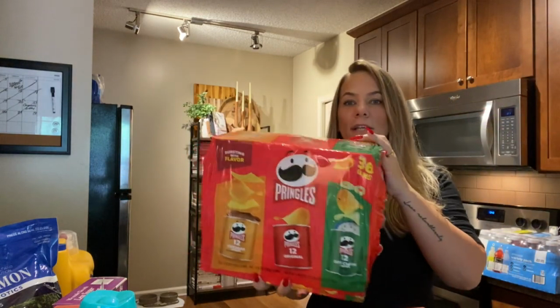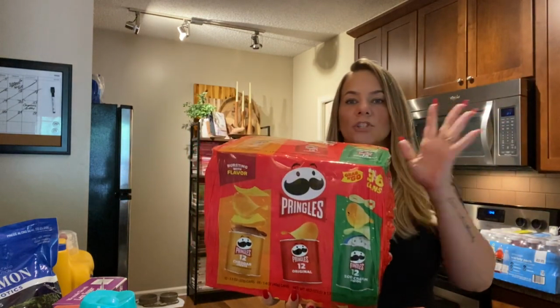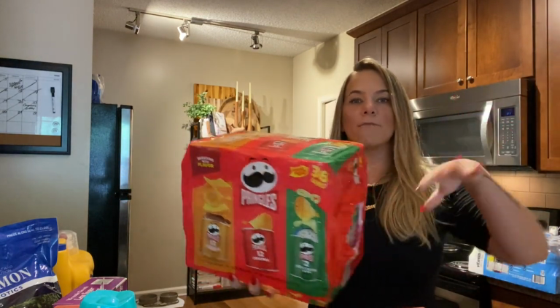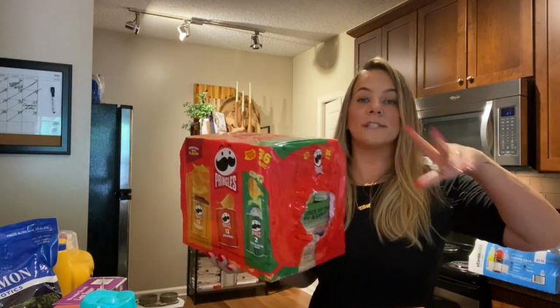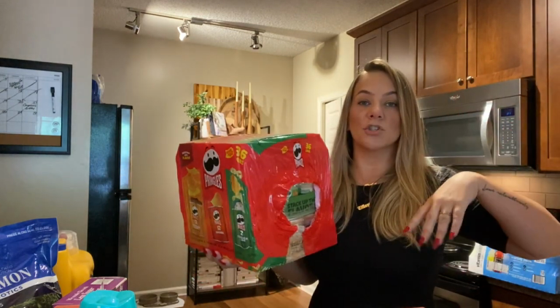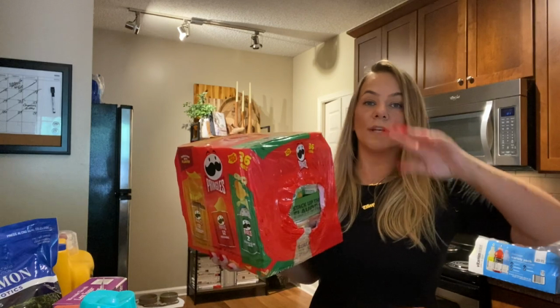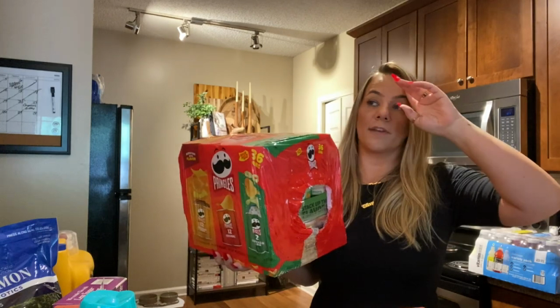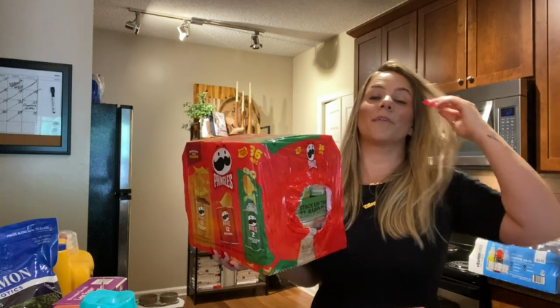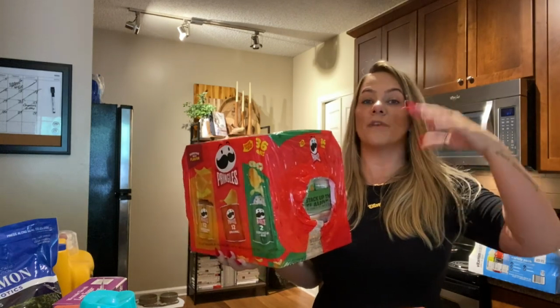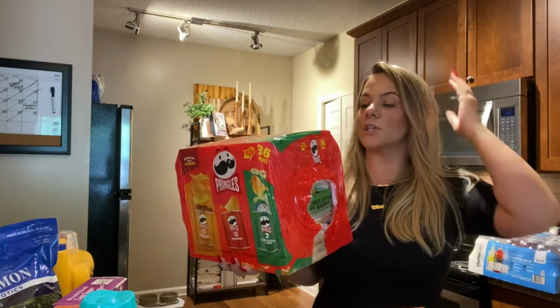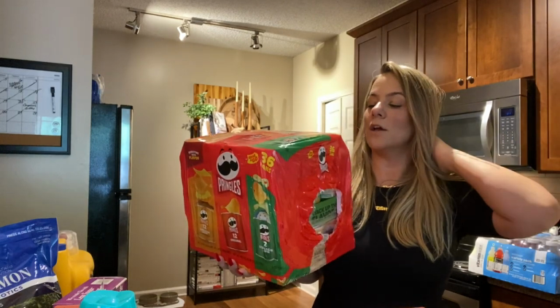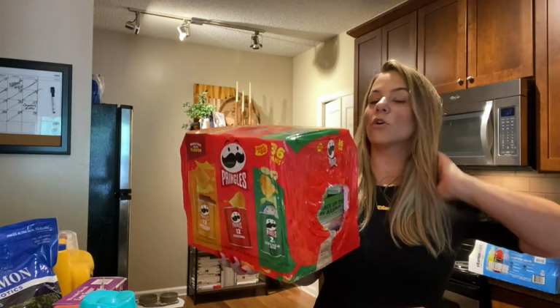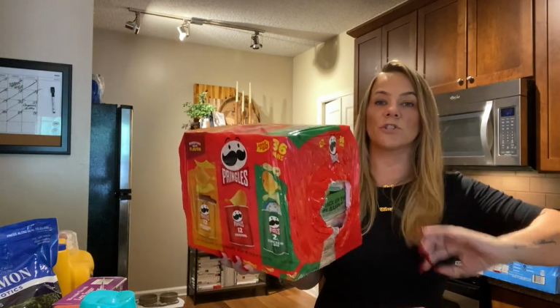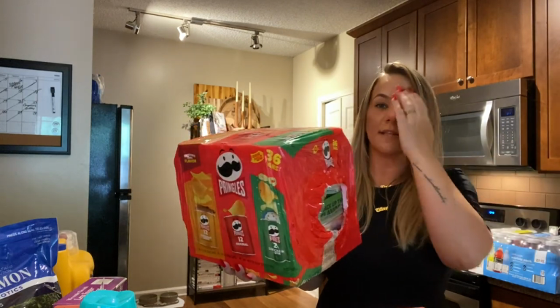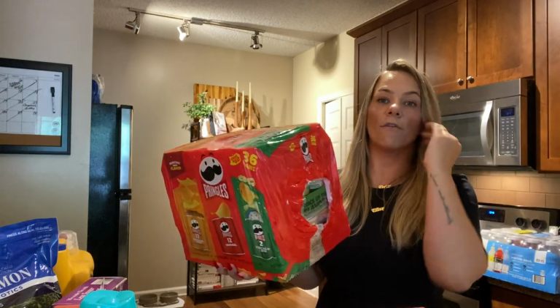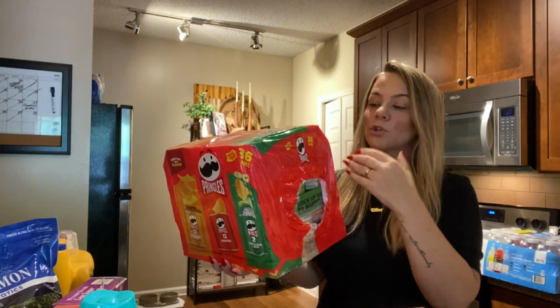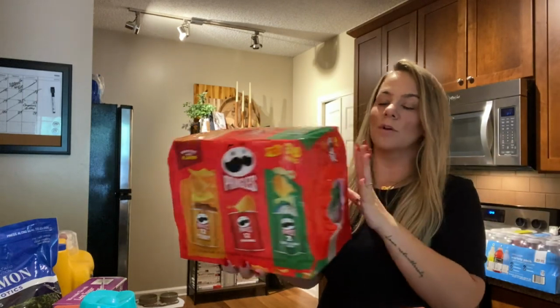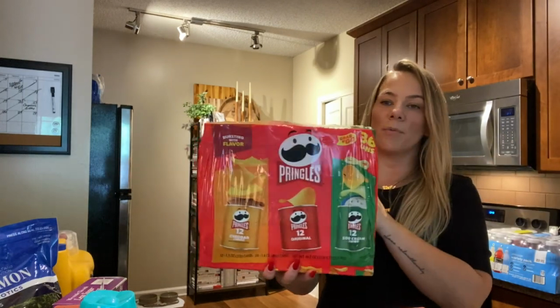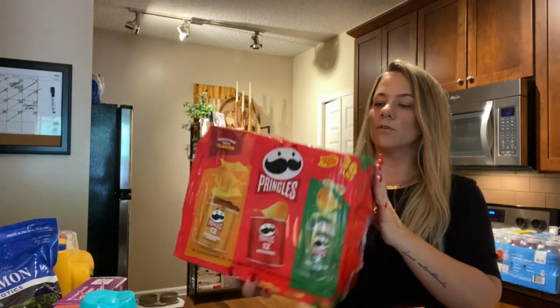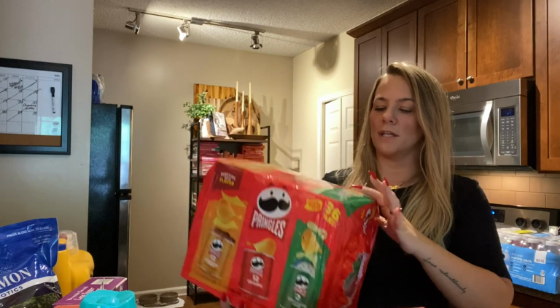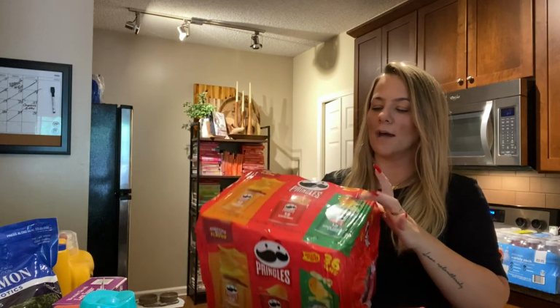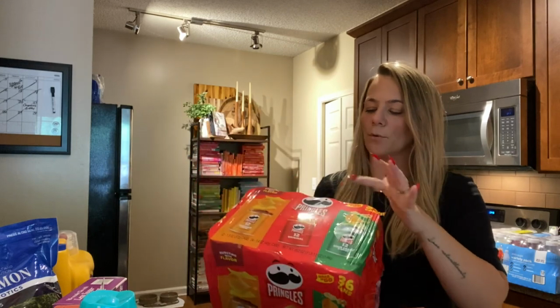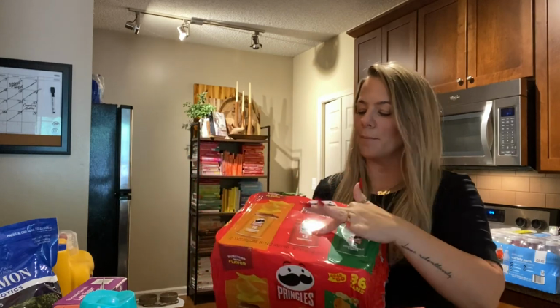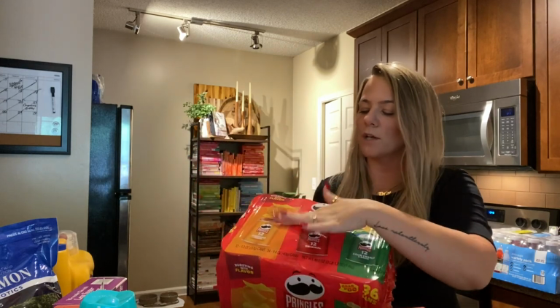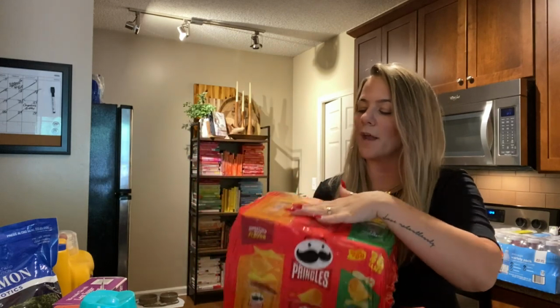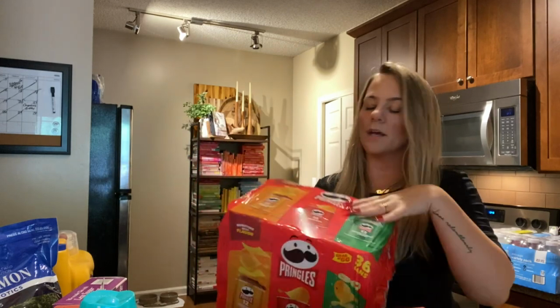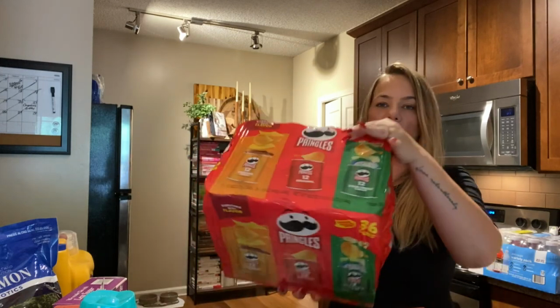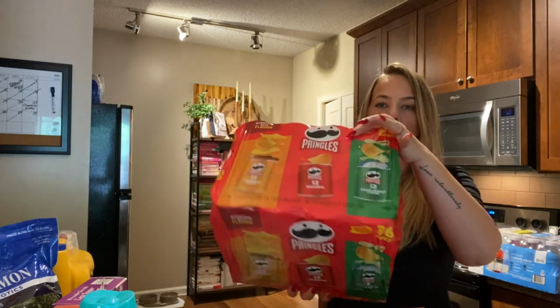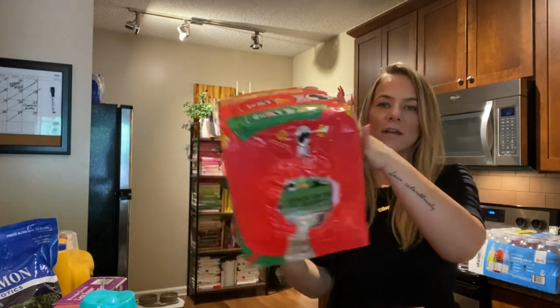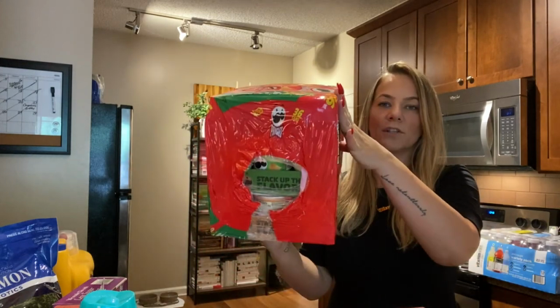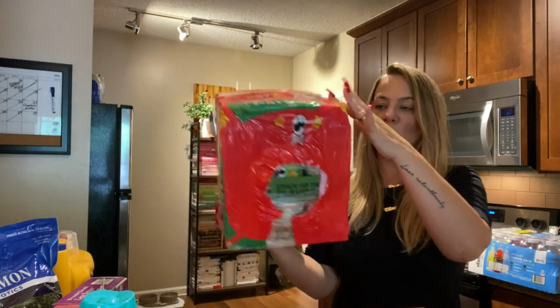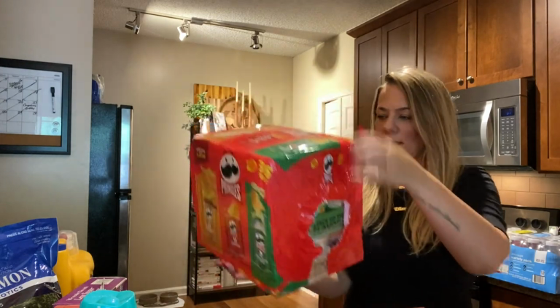Kaya wanted these so she can have them to take to school instead of getting something out of the vending machine or just when she gets out from school: Pringles — sour cream, regular, and cheddar. Look at this huge thing!